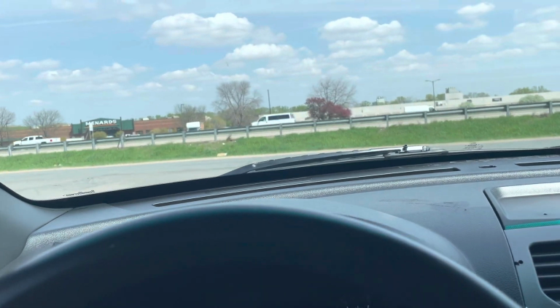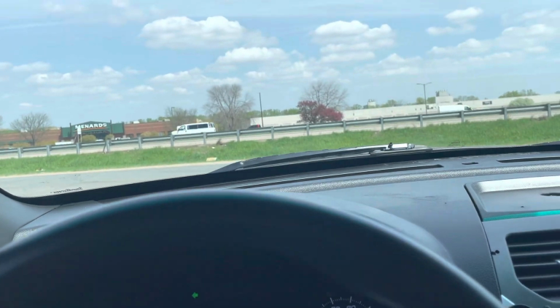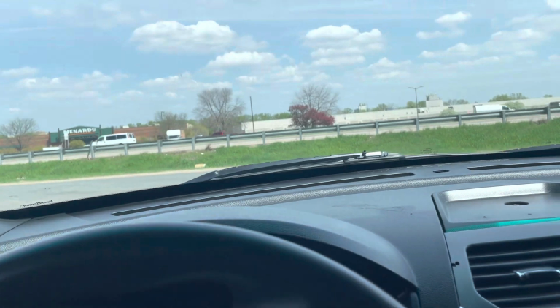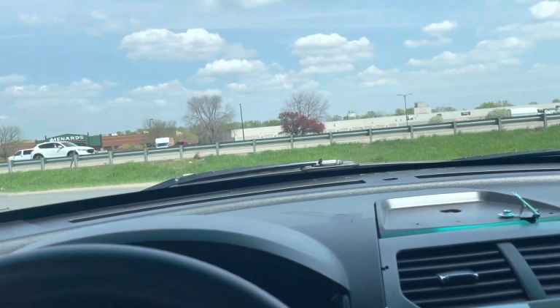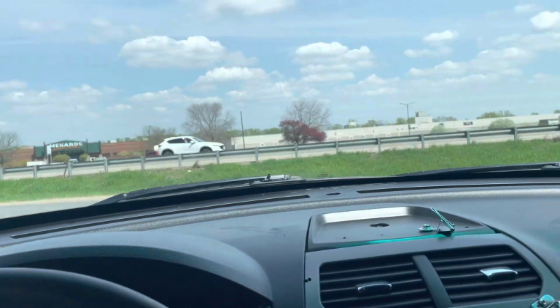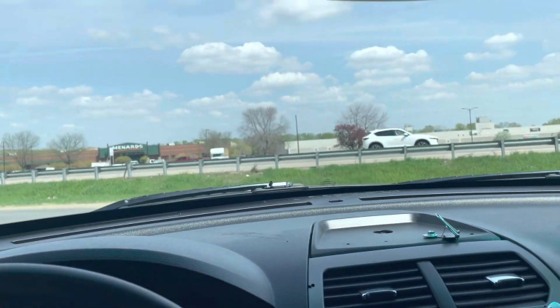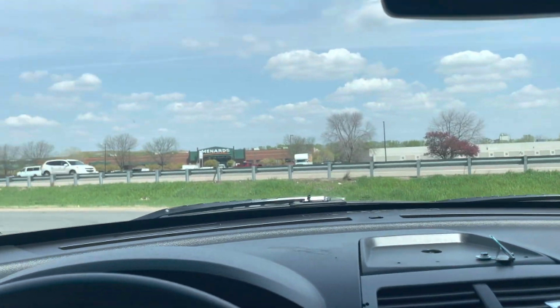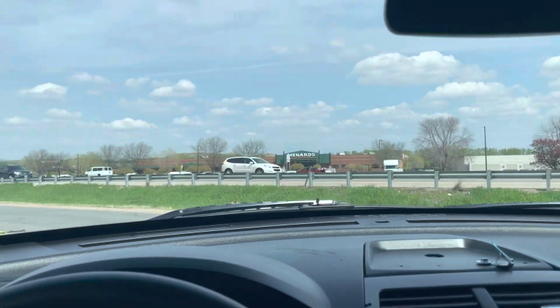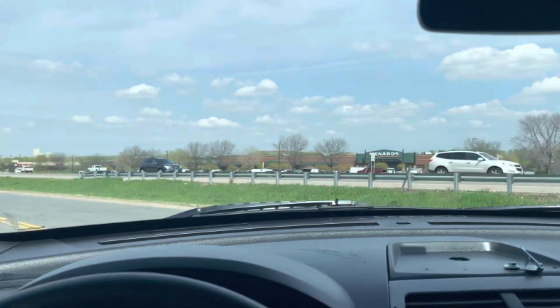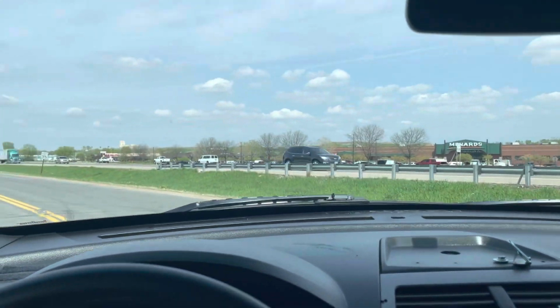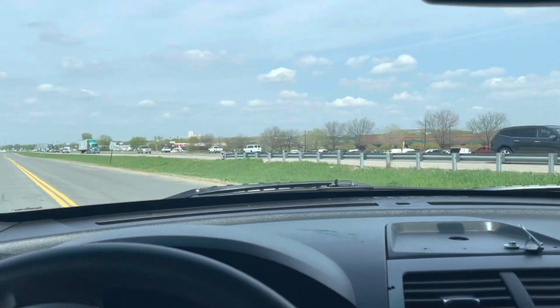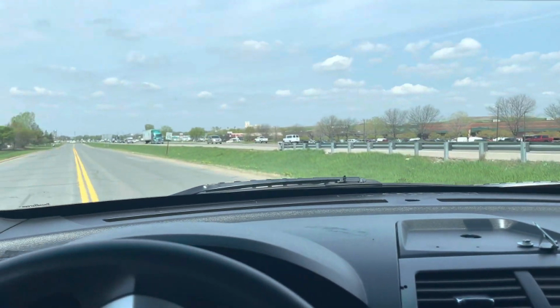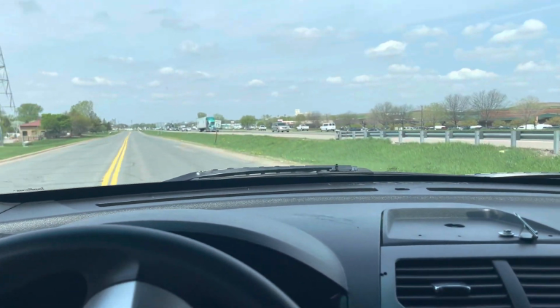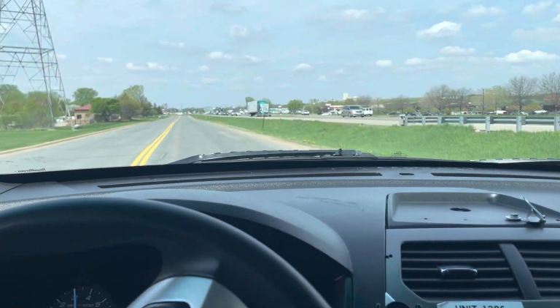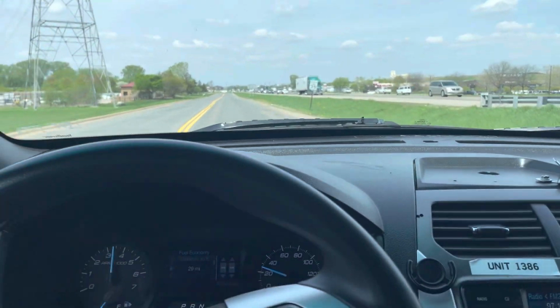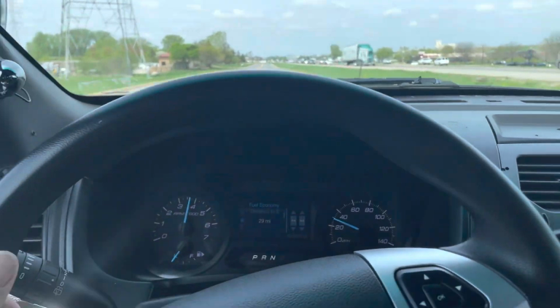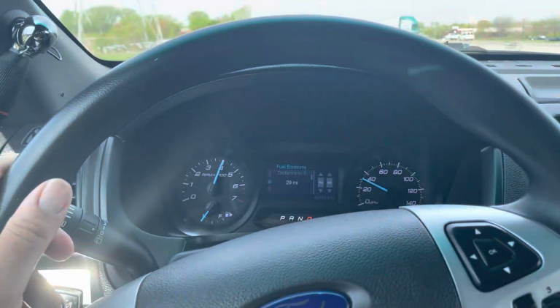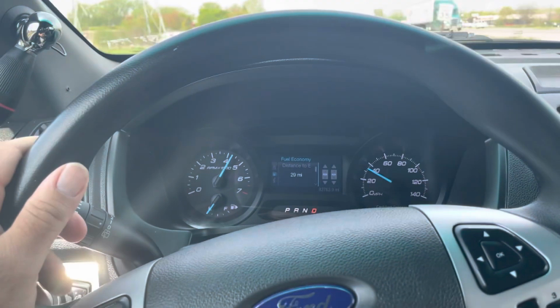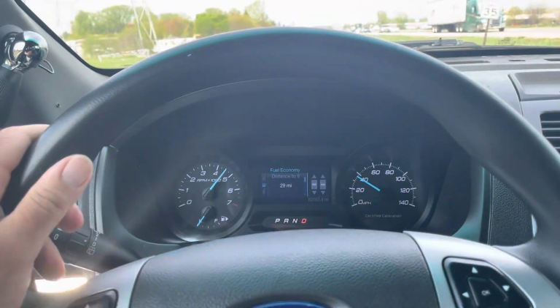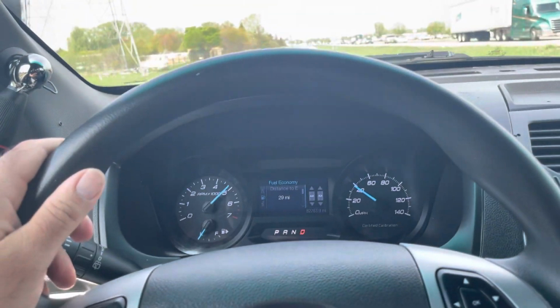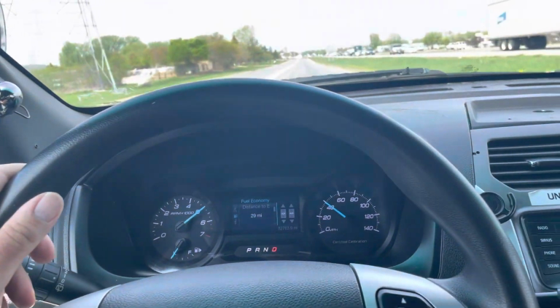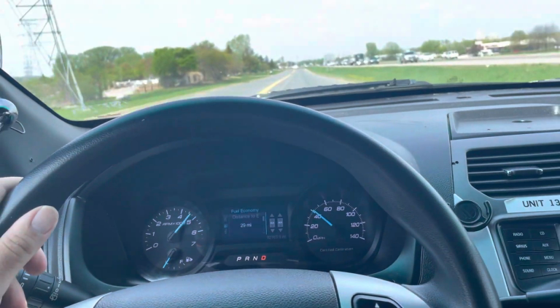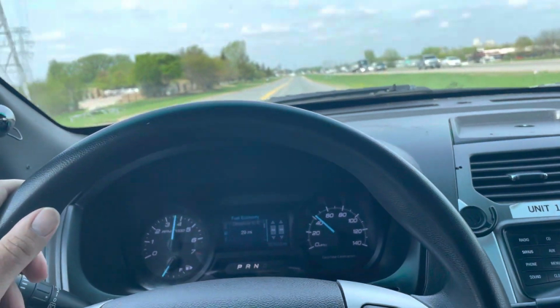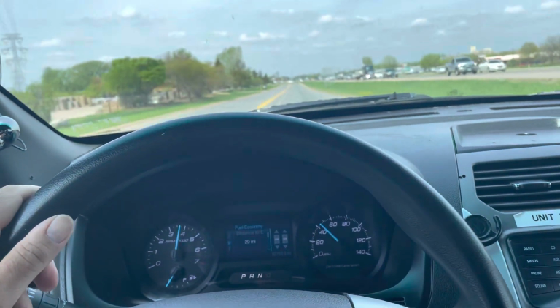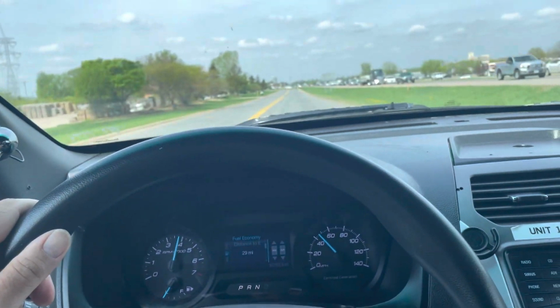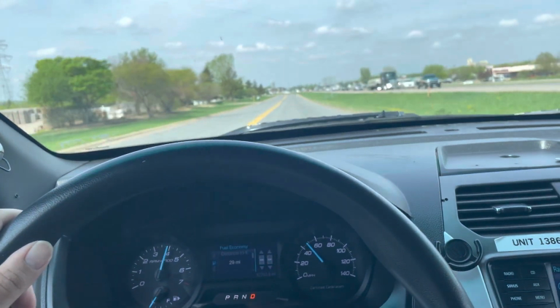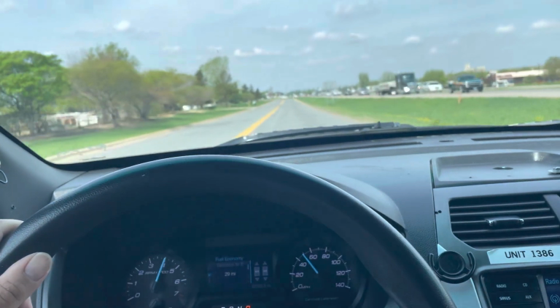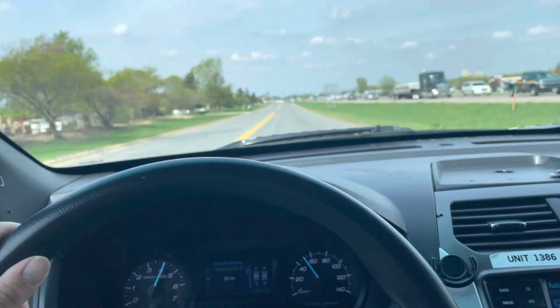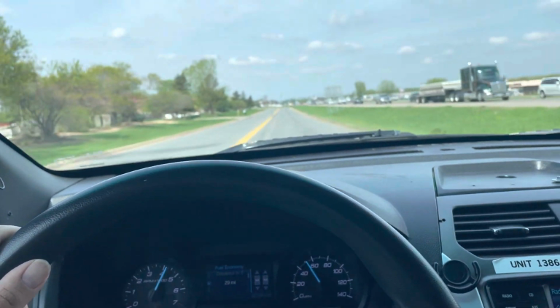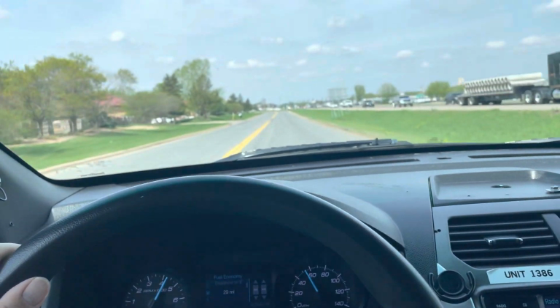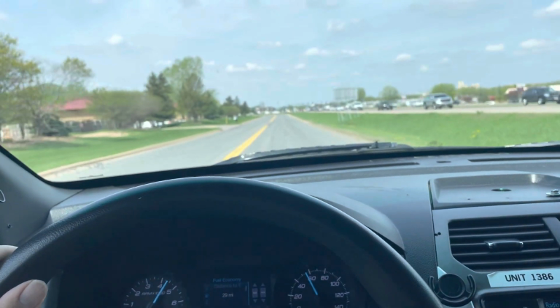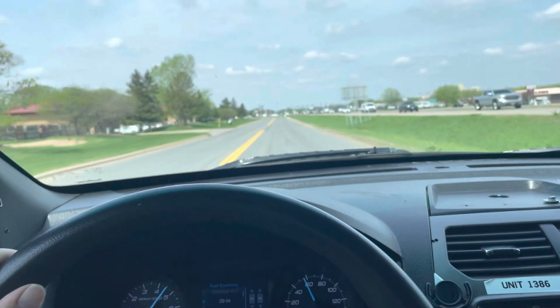So this classic 2013 has a timeless look. Red lines at 6500 RPM. Shifts nice. Engine is strong. These are very durable vehicles.